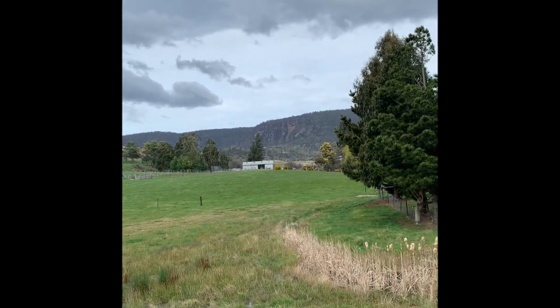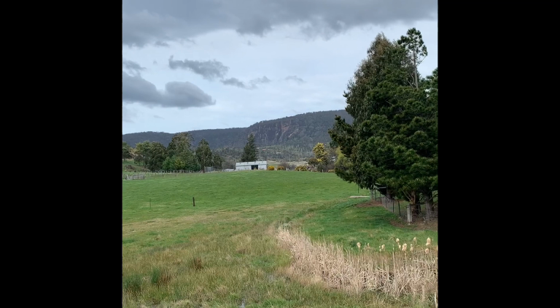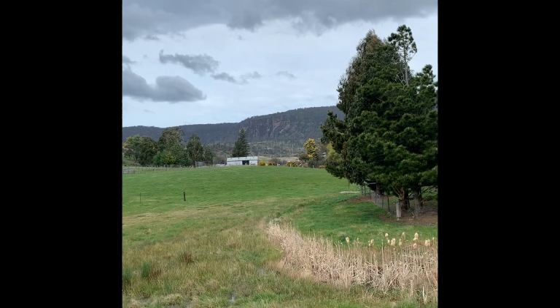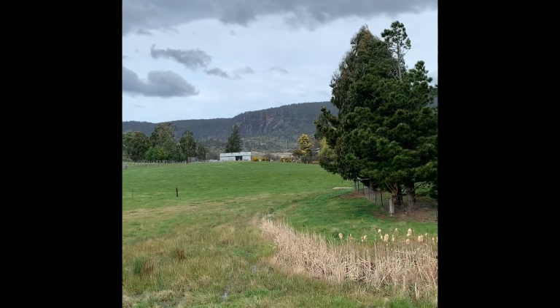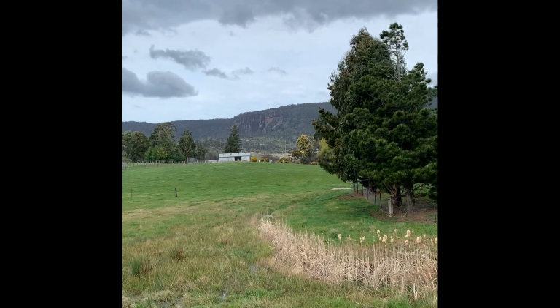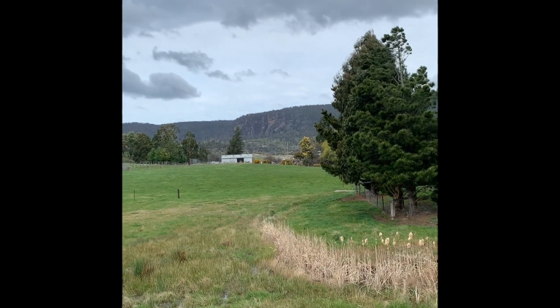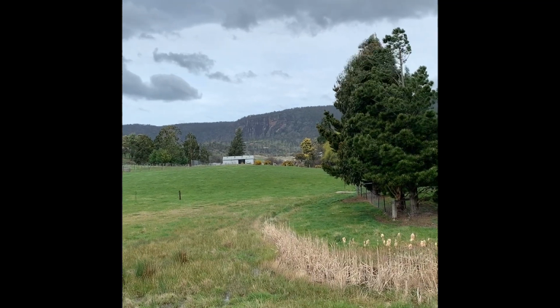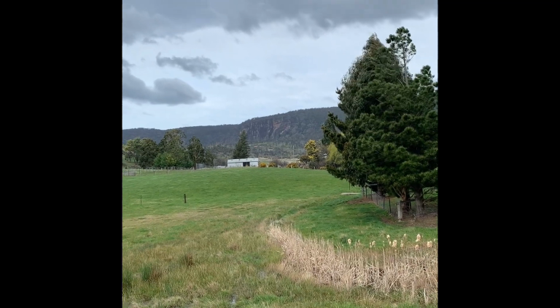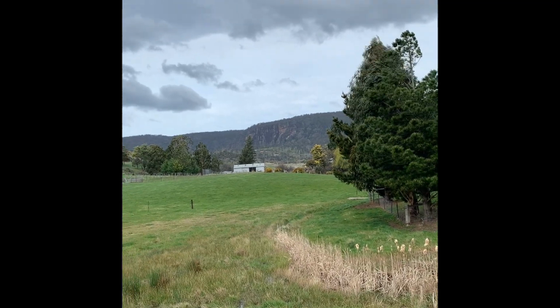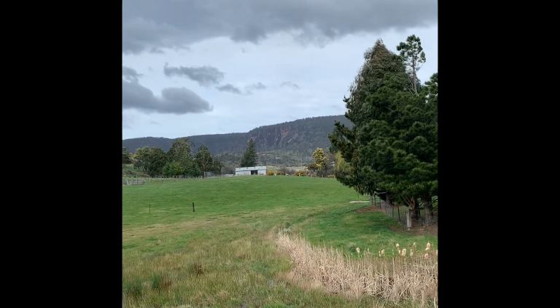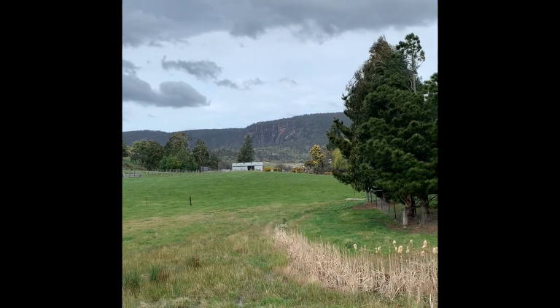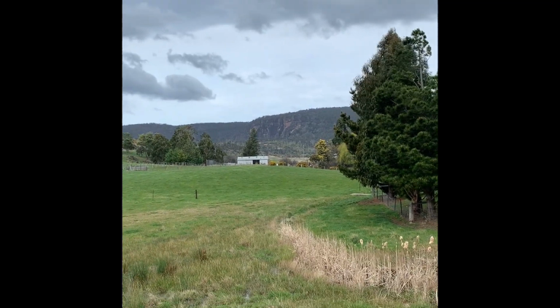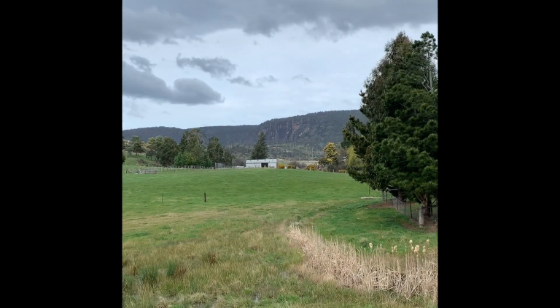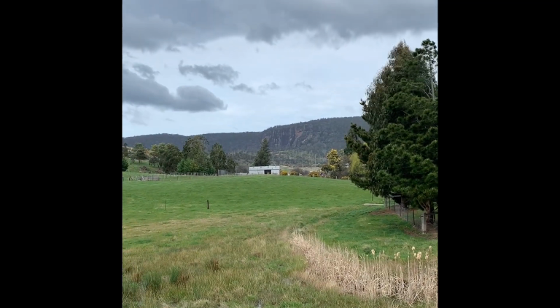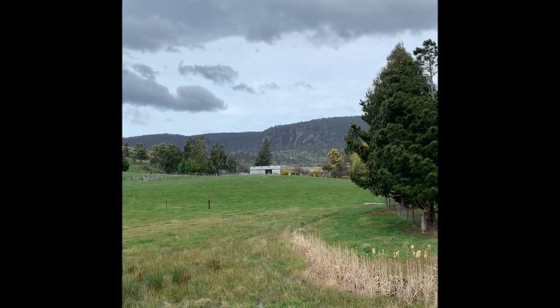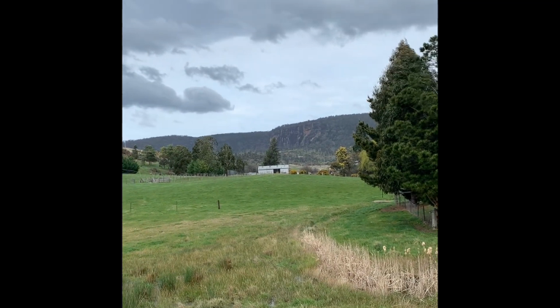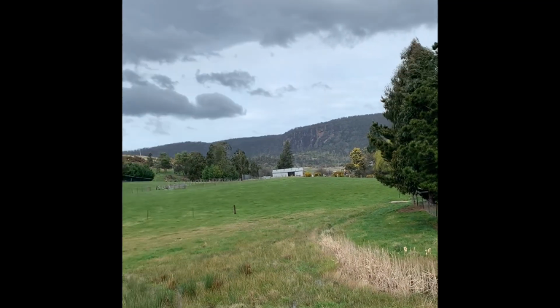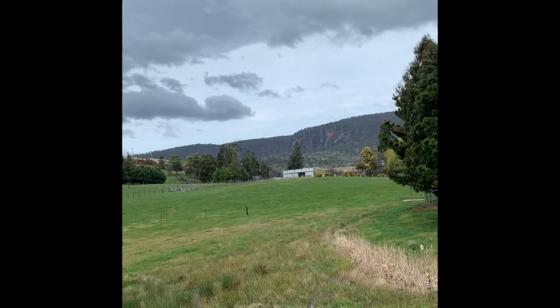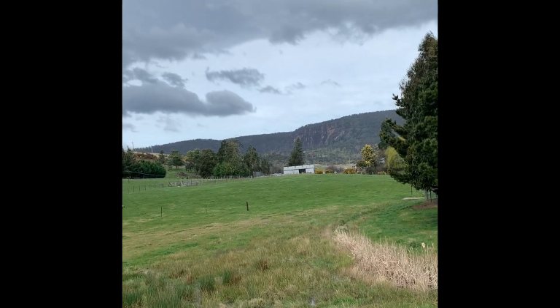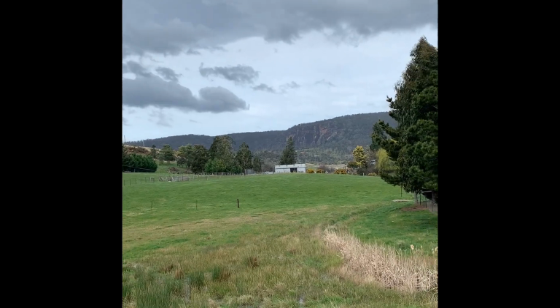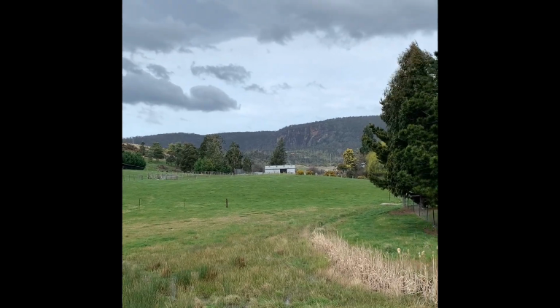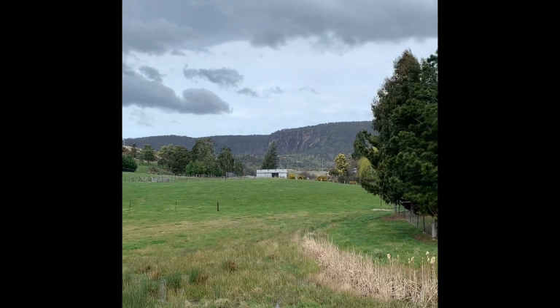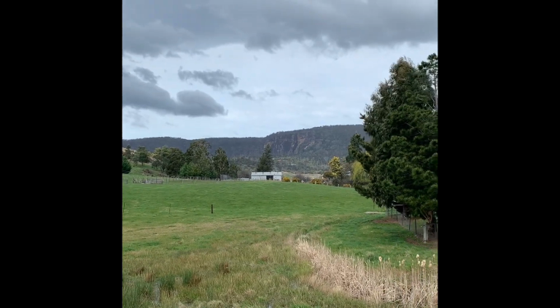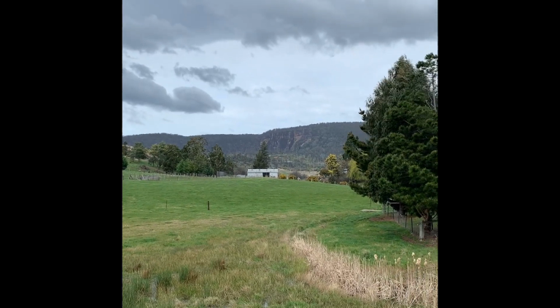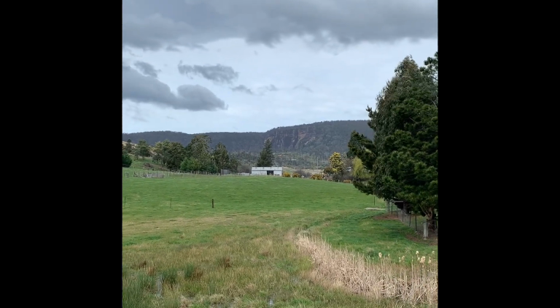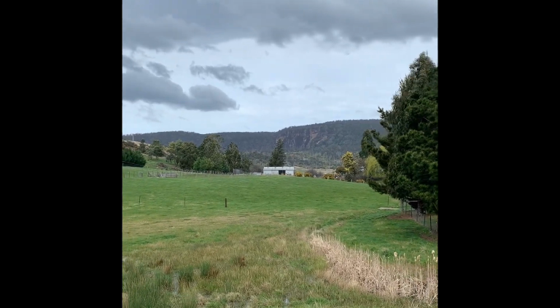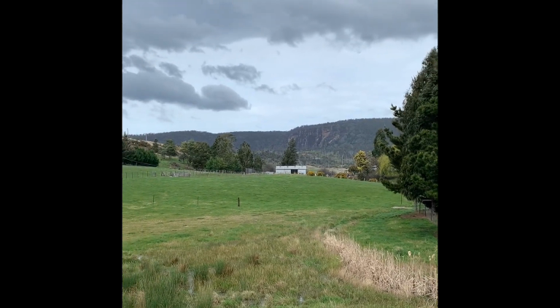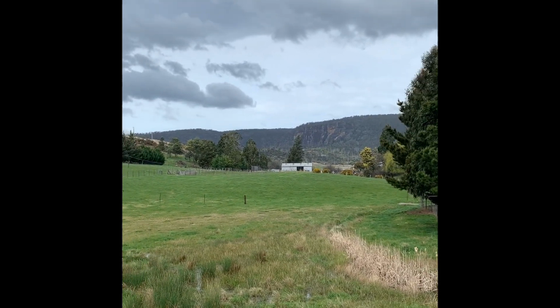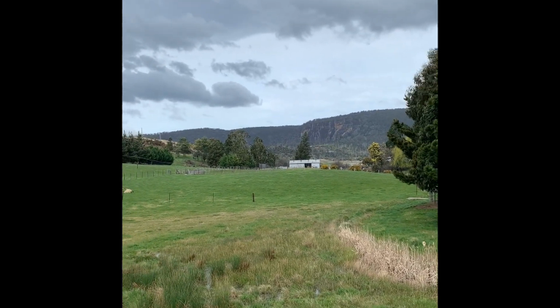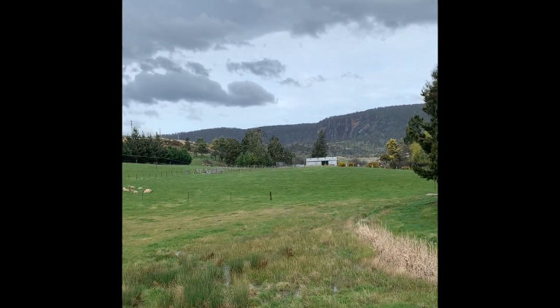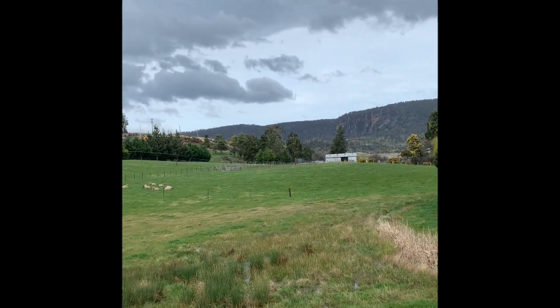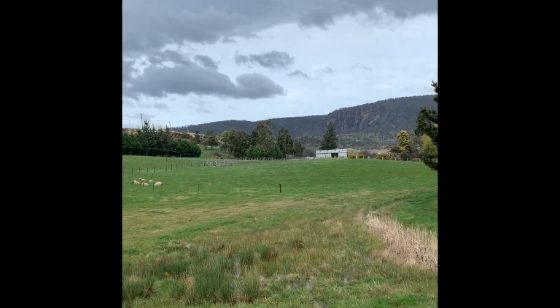Straight behind us is the very famous Bear Rock. Anyone who's from the Fingal Valley knows that's a bit of an icon around here, so to have a view straight through to Bear Rock is pretty nice — and locals love it.